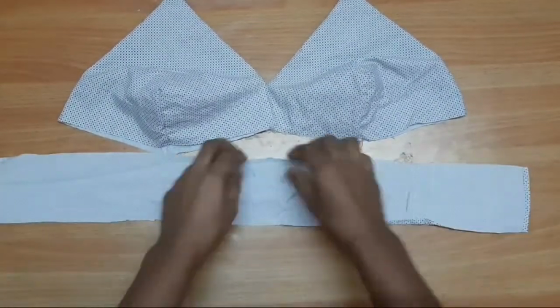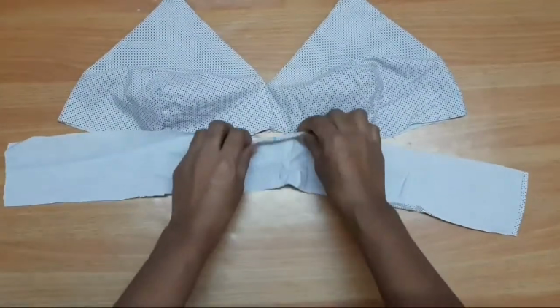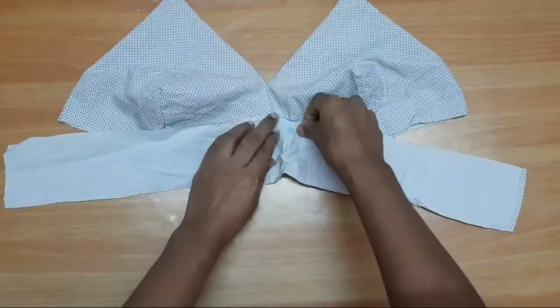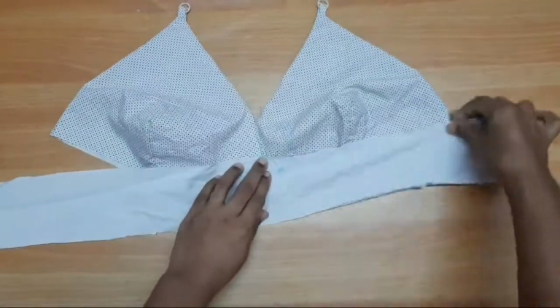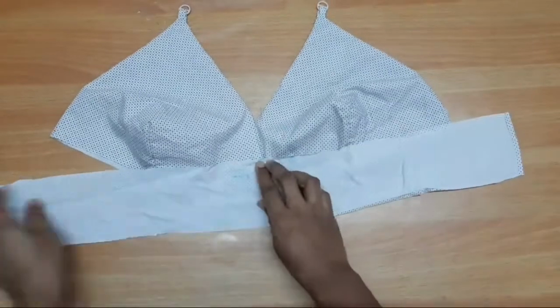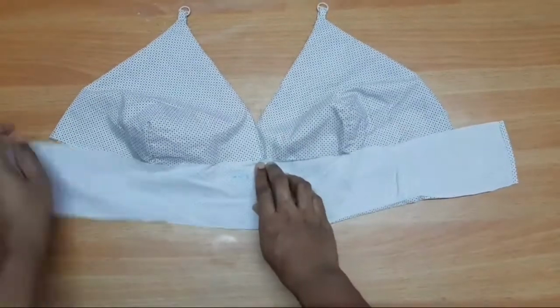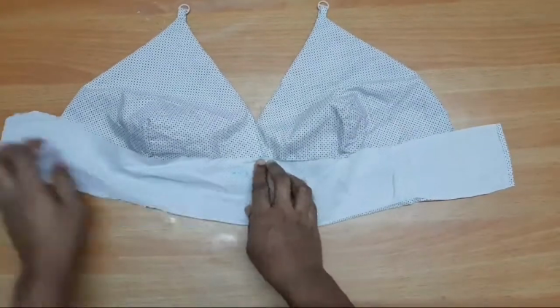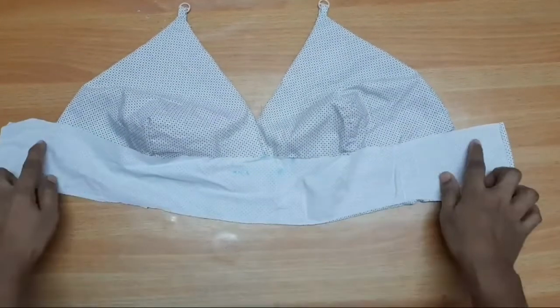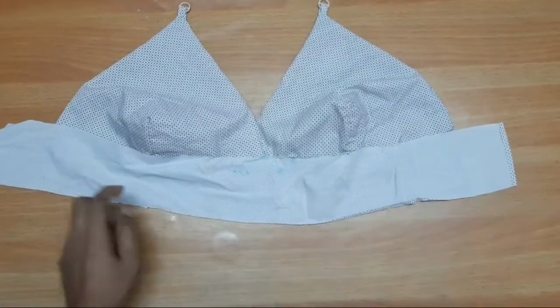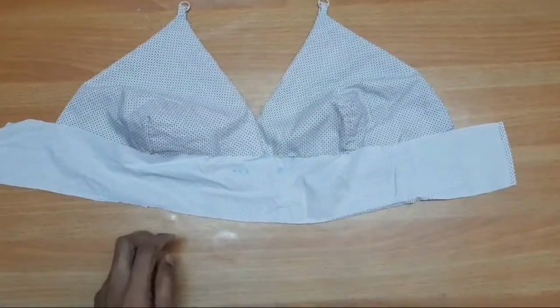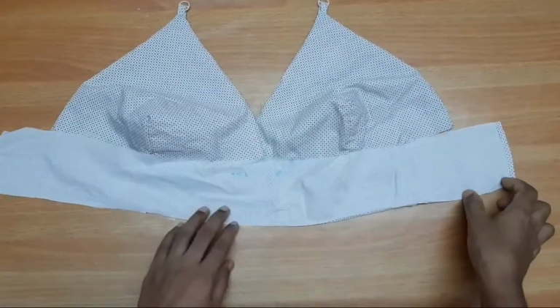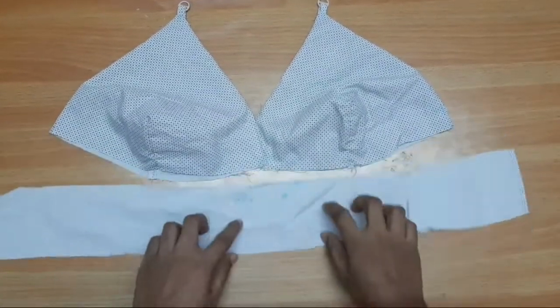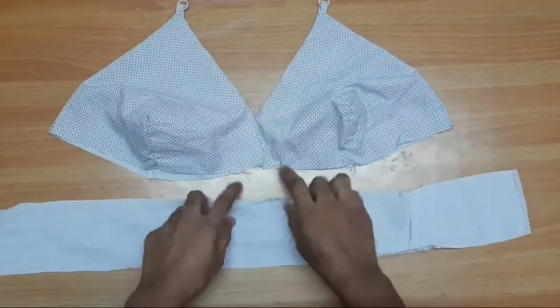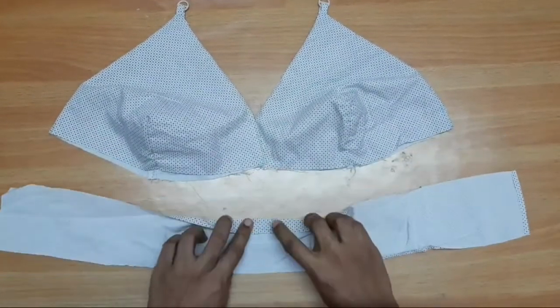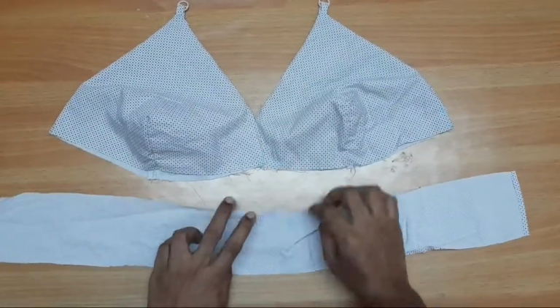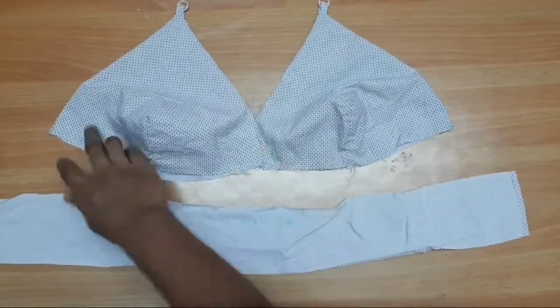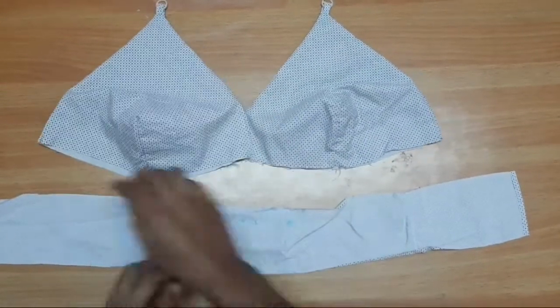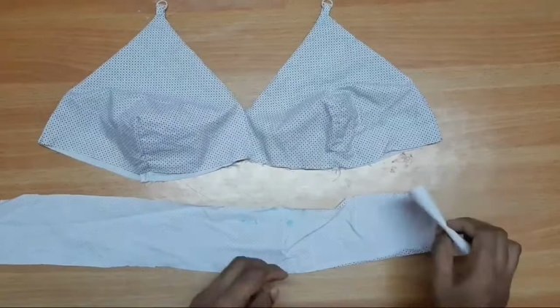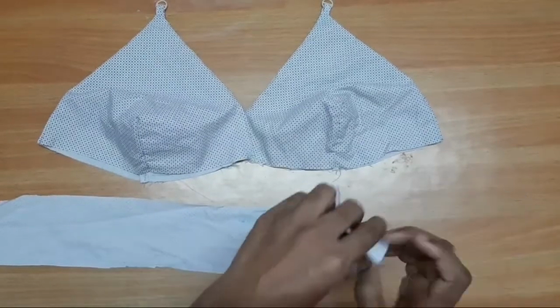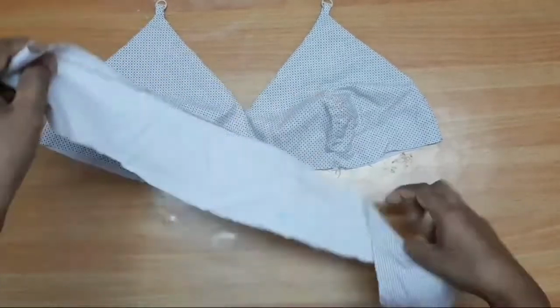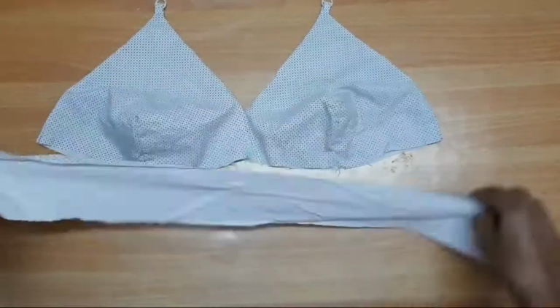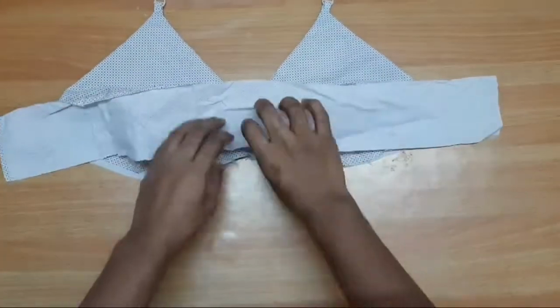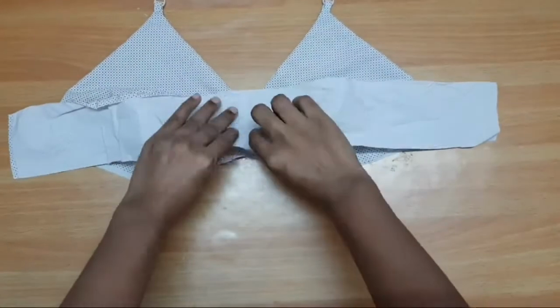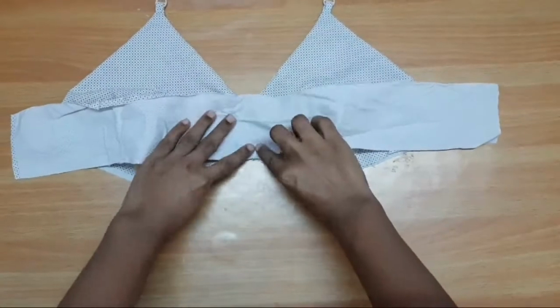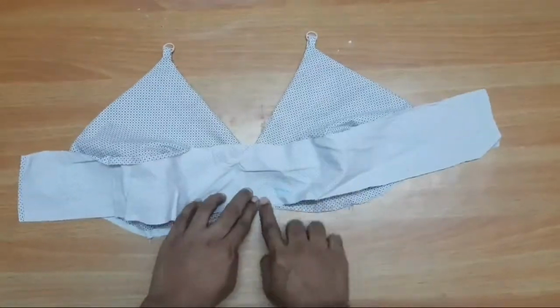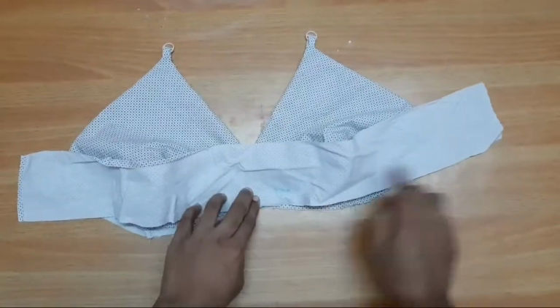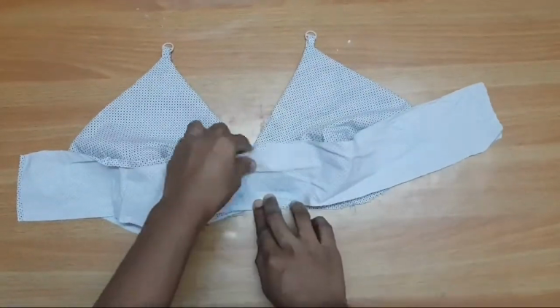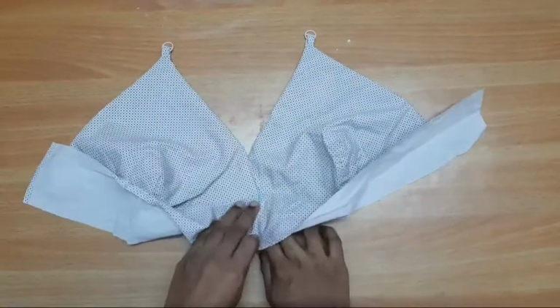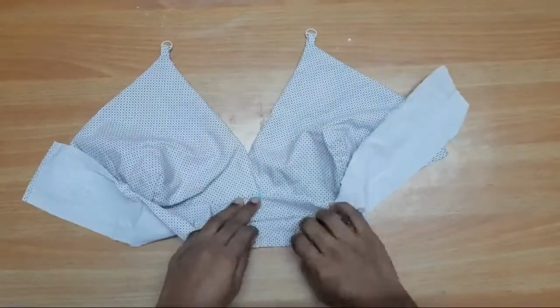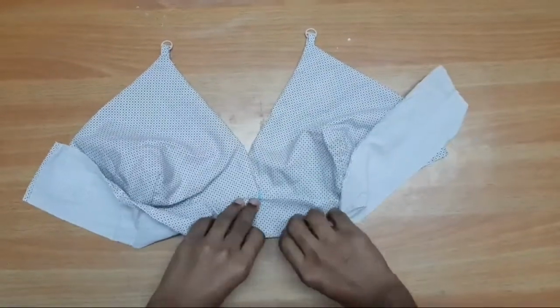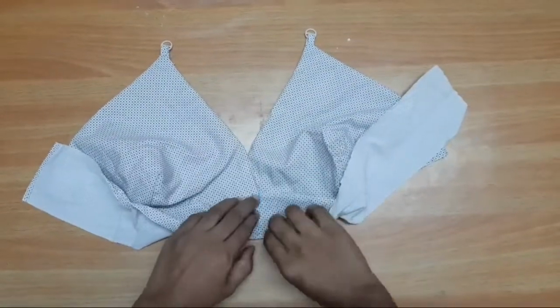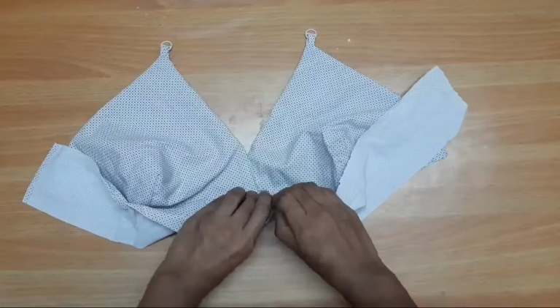Now, put the cap on the center point. Put the cap on the belt. We will stitch the cap on the belt and add the cap on the belt.